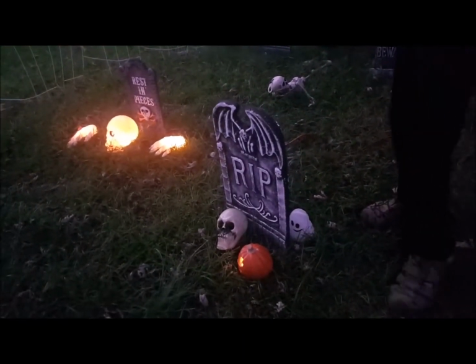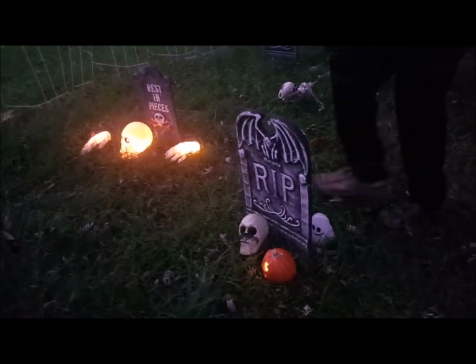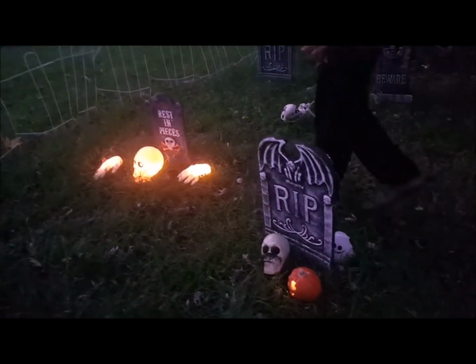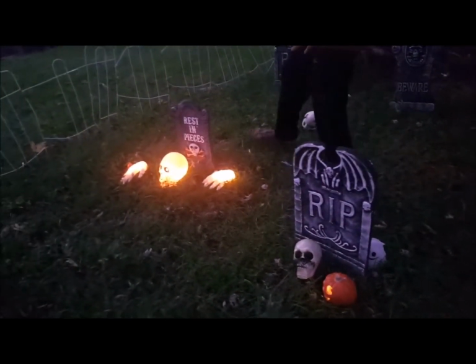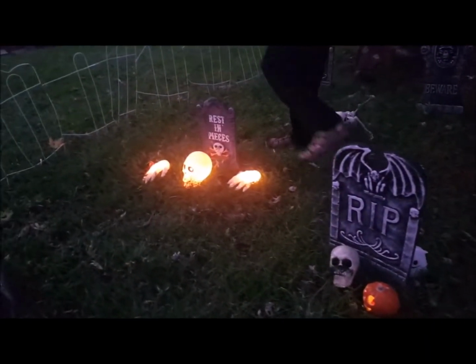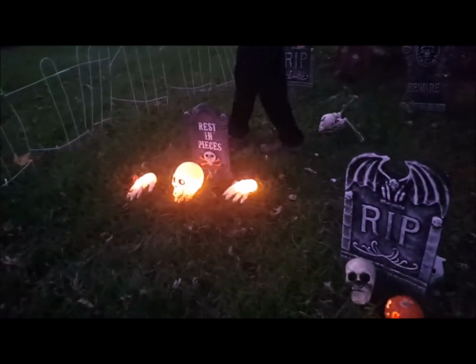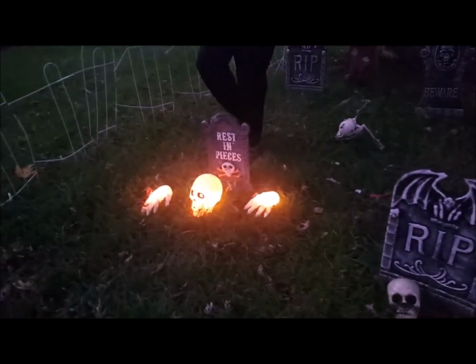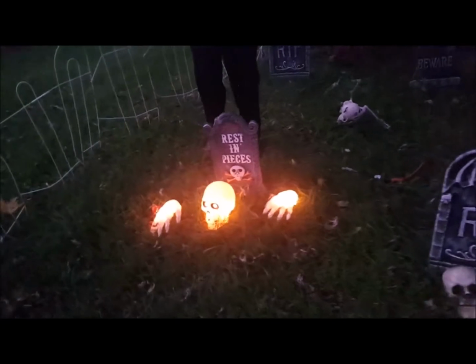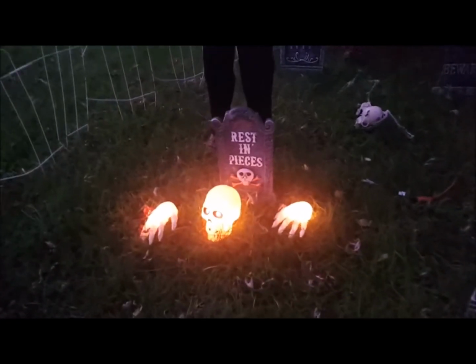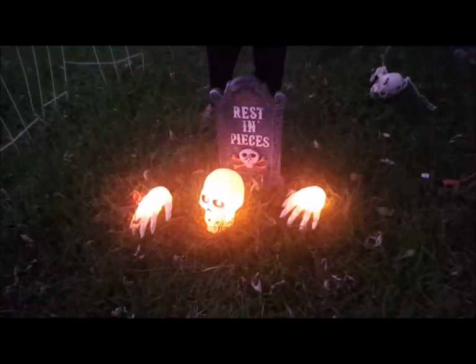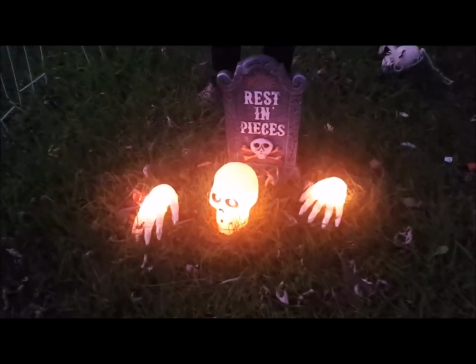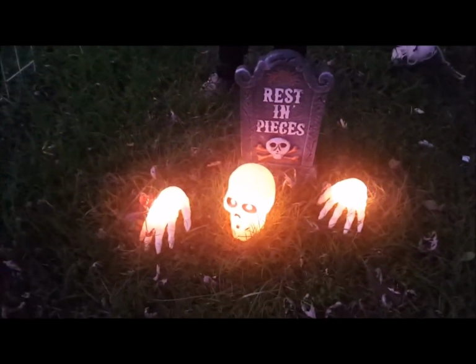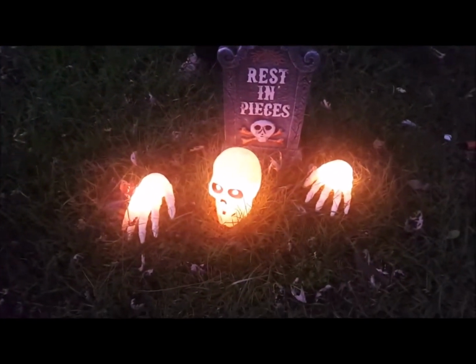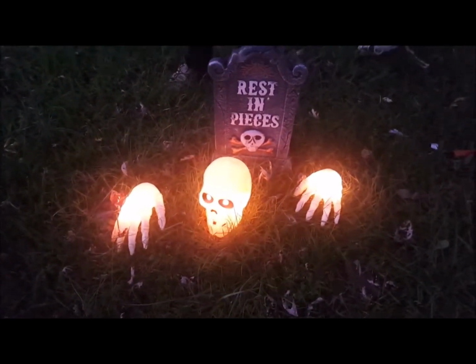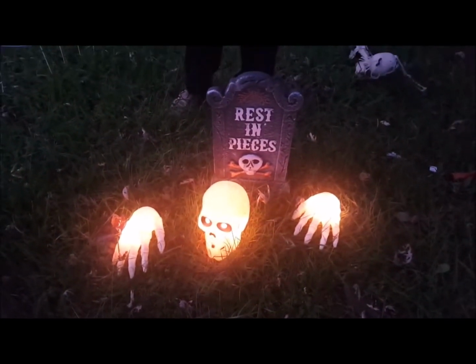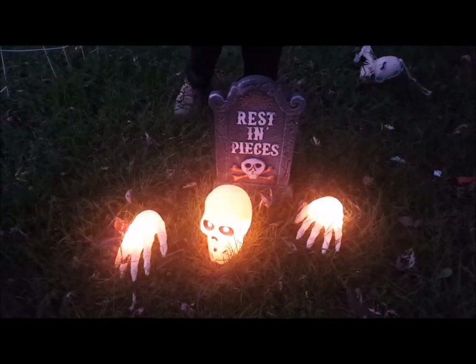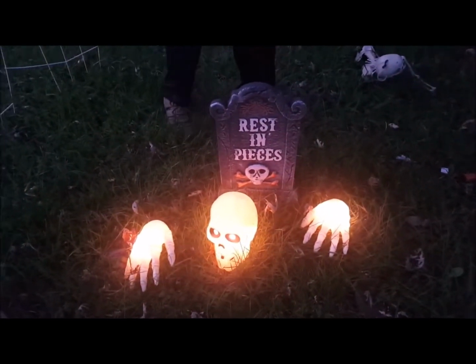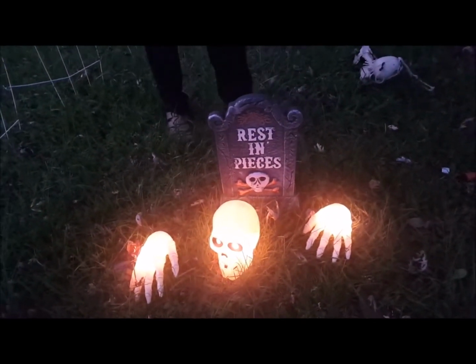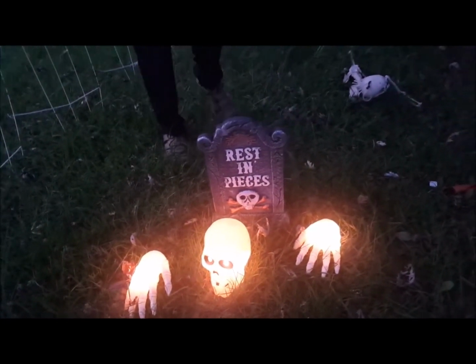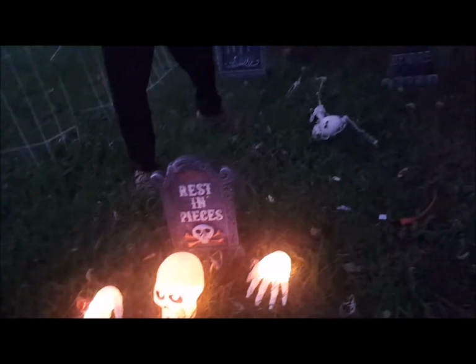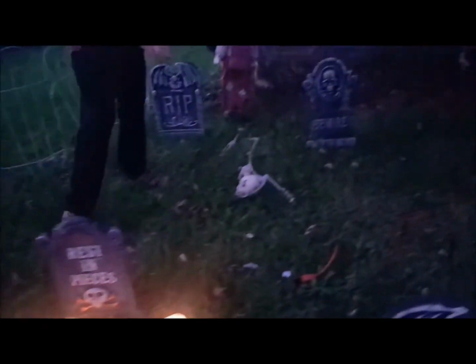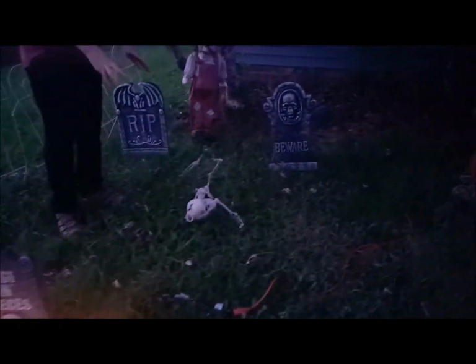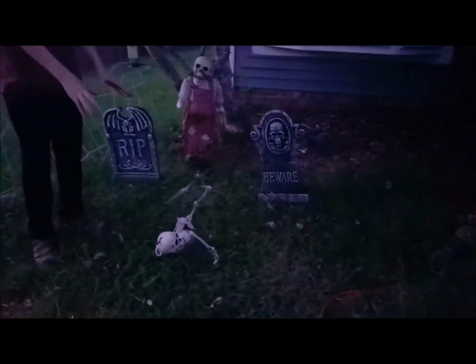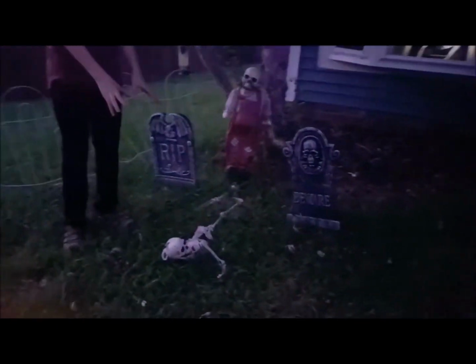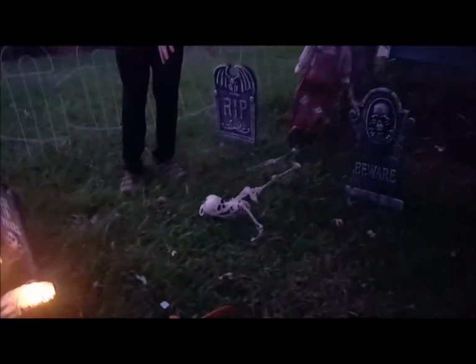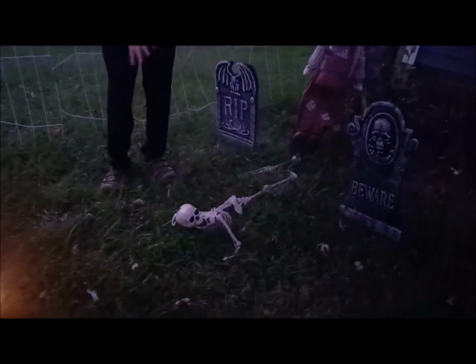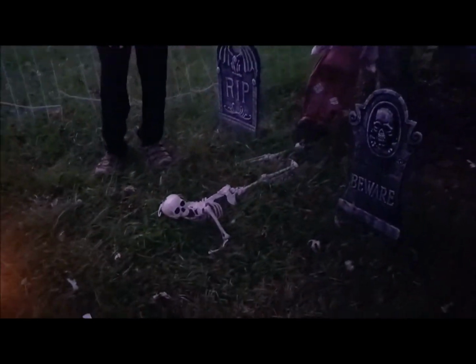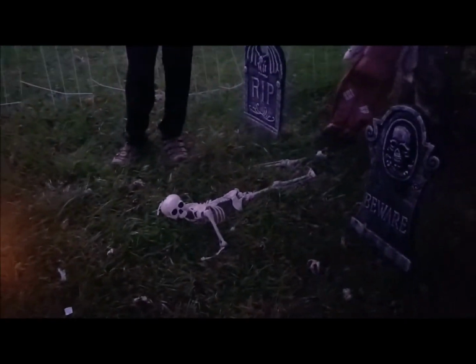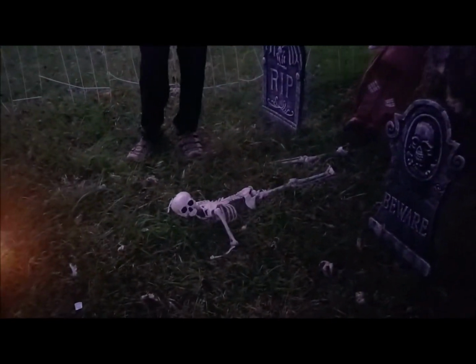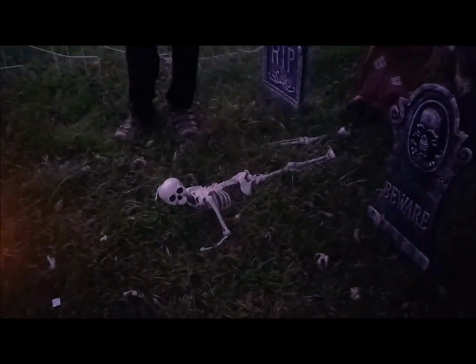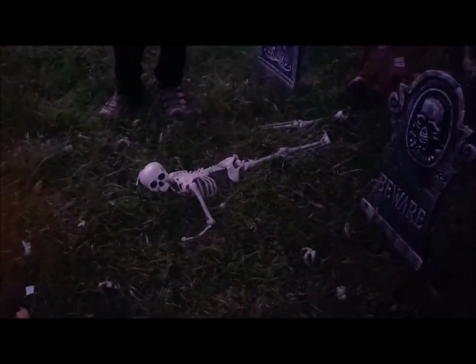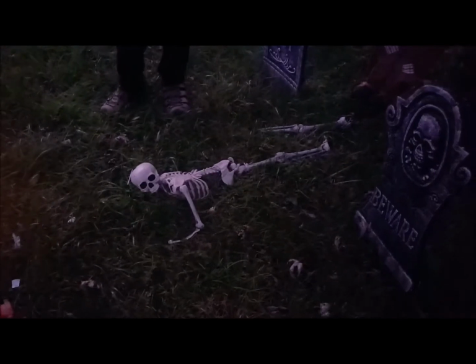We have a skeleton that's coming out of the ground that I'm growing. And going more back here, we have this skeleton that got his leg cut off right here.